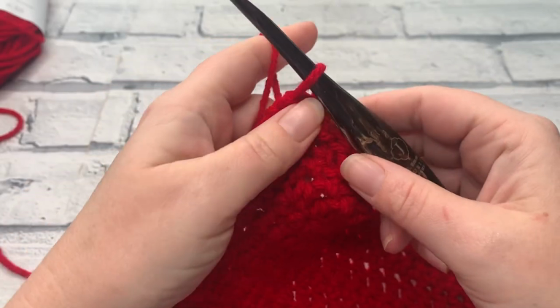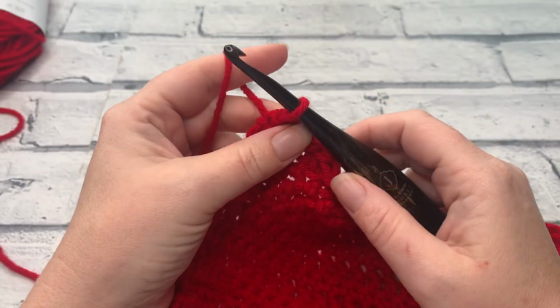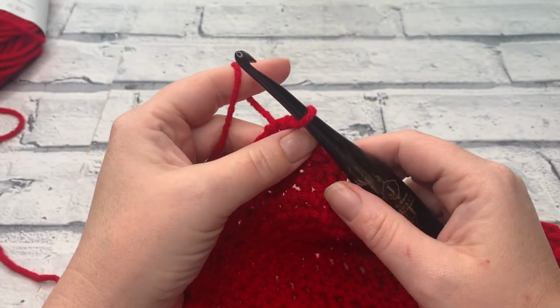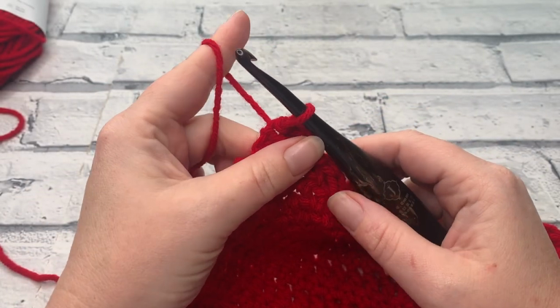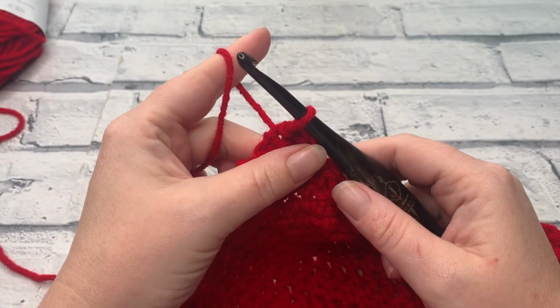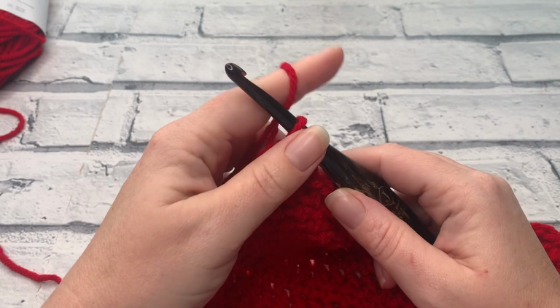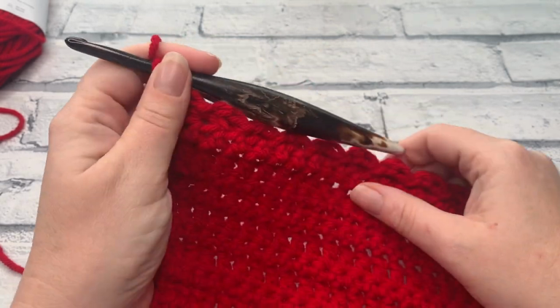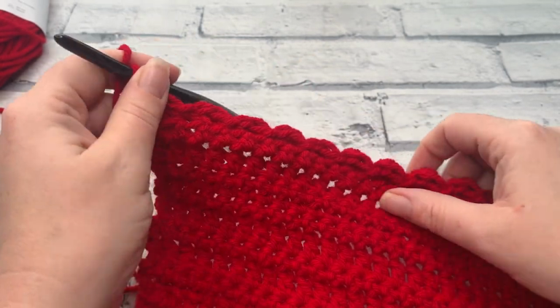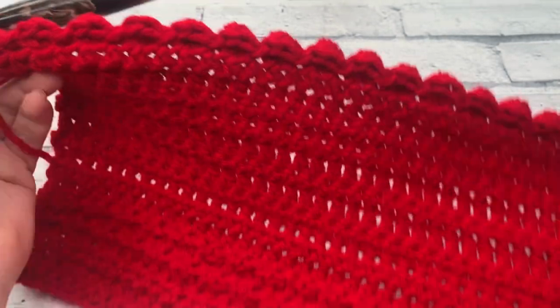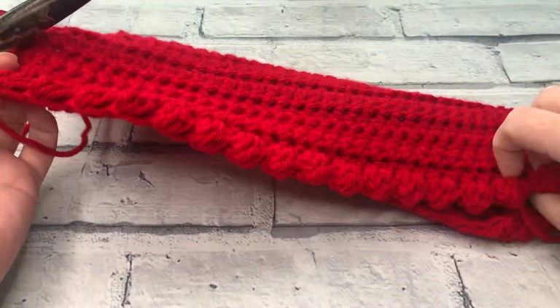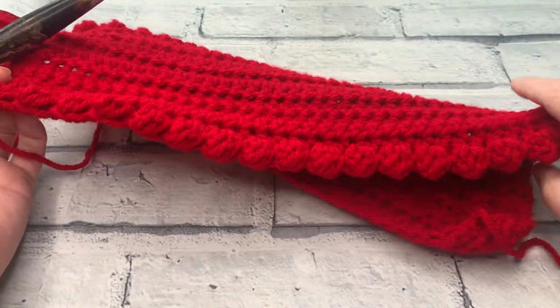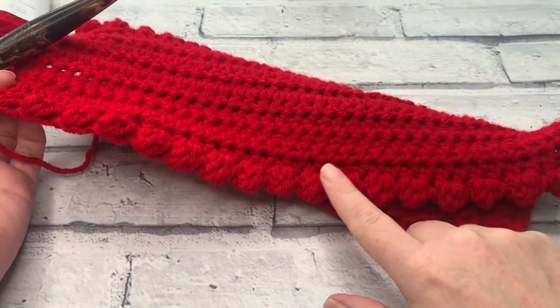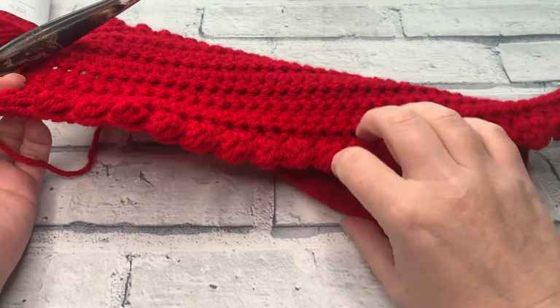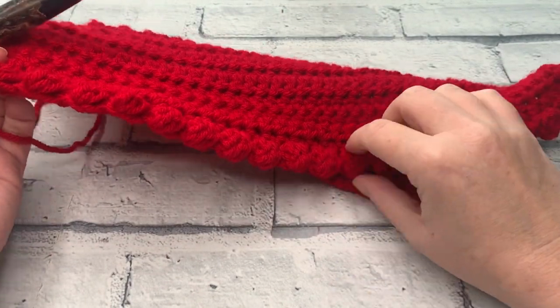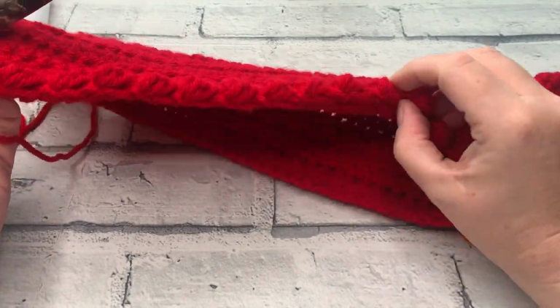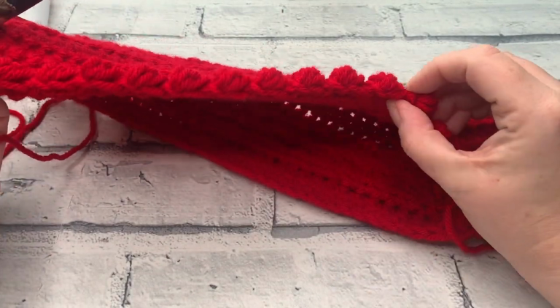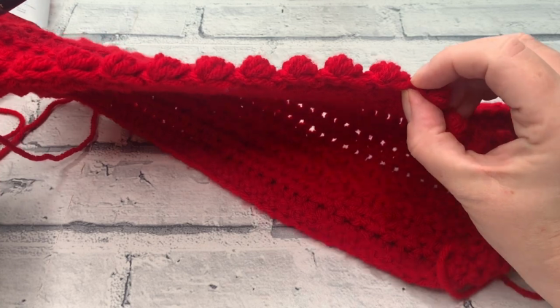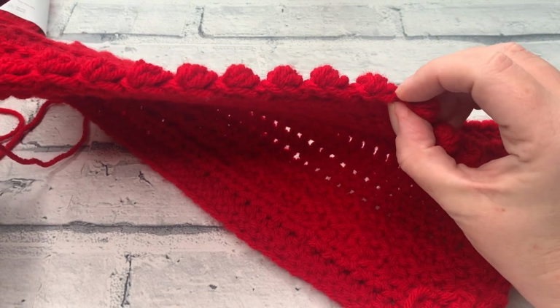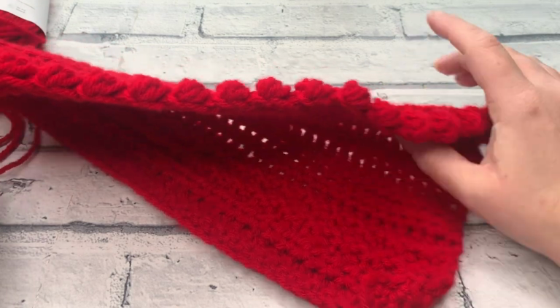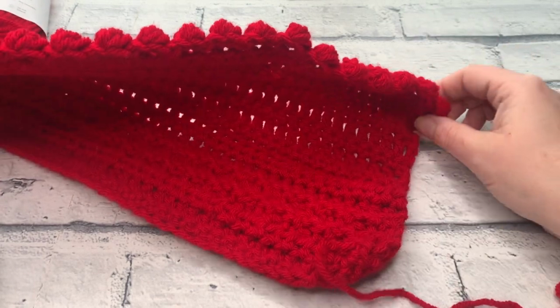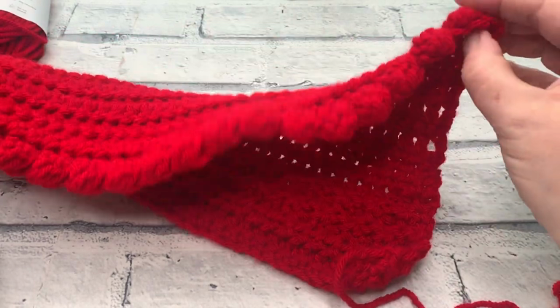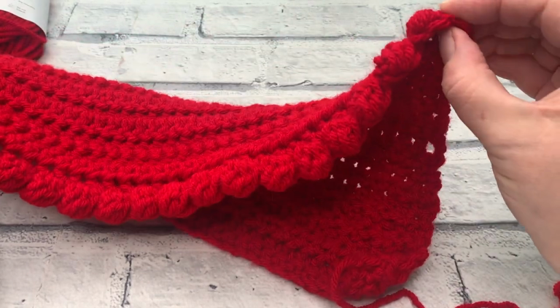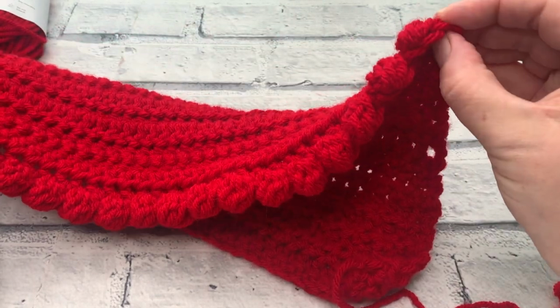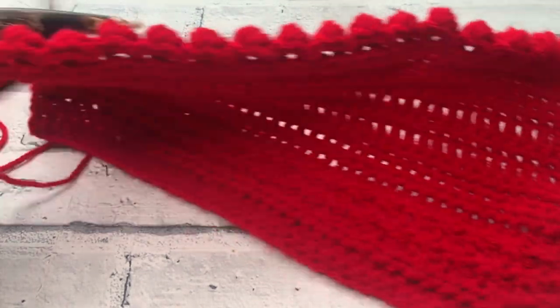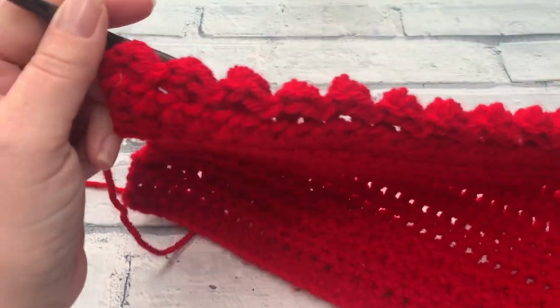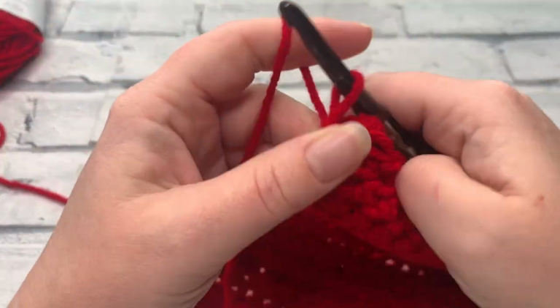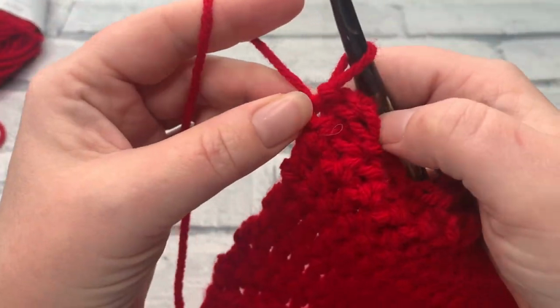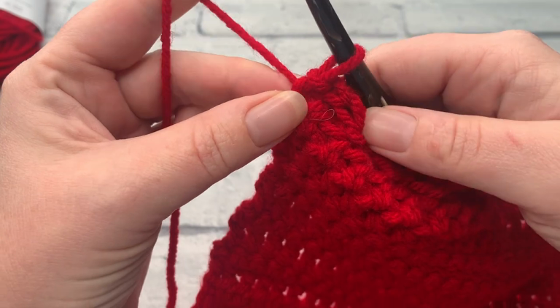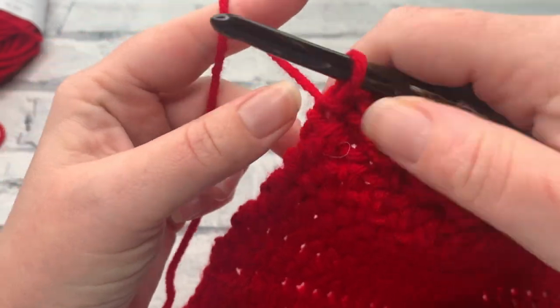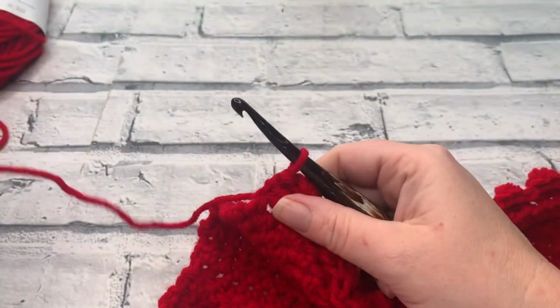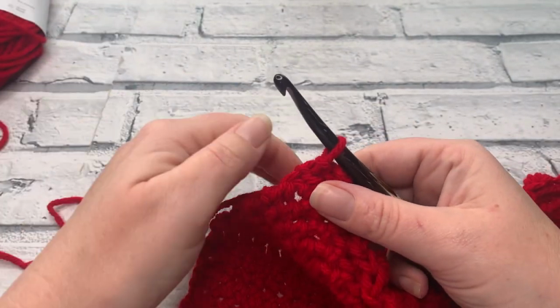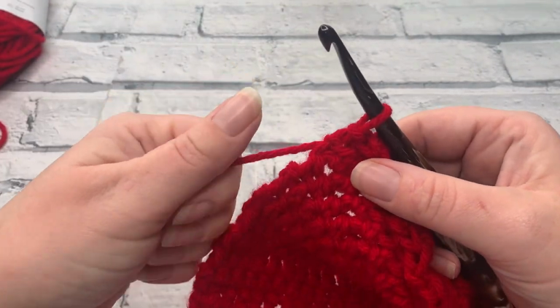At the end of row 20 we should have a stitch count of 19 berry stitches with 19 slip stitches in between, plus that starting single crochet at the beginning, and we should have finished with a slip stitch into that last stitch.